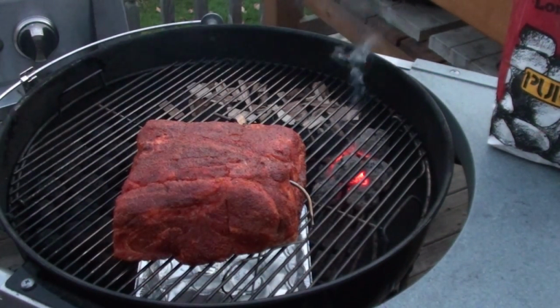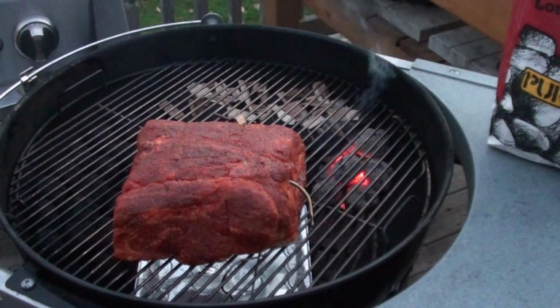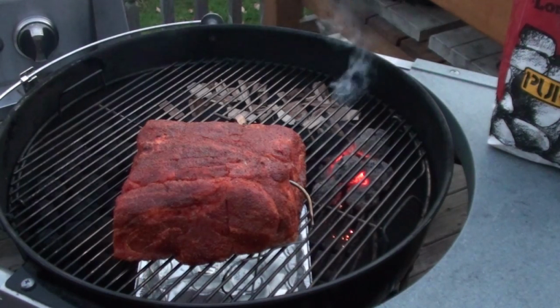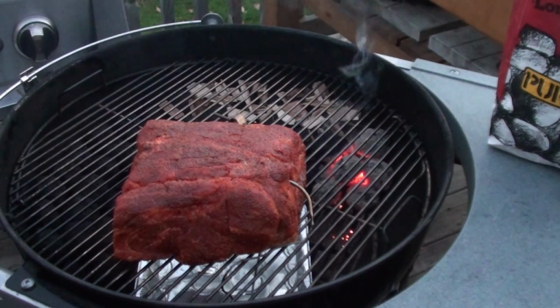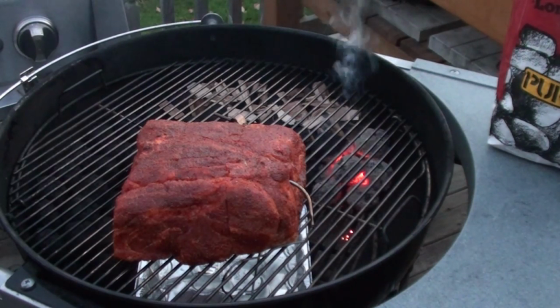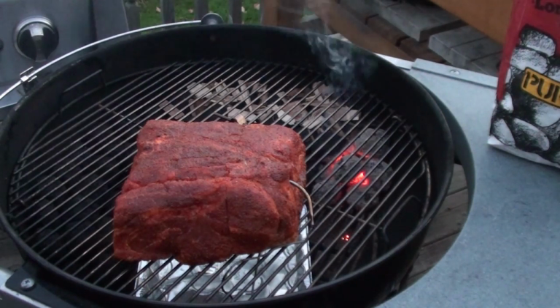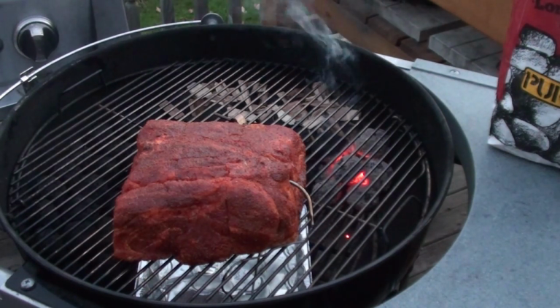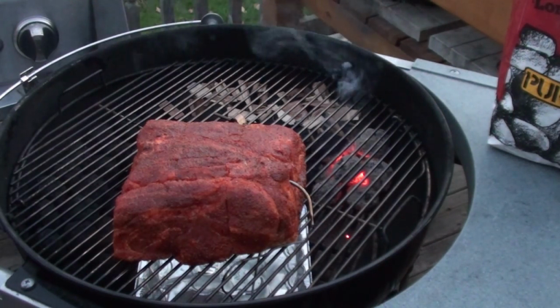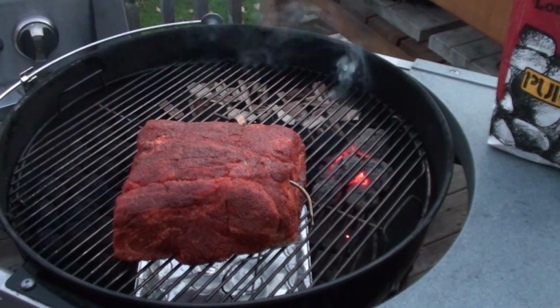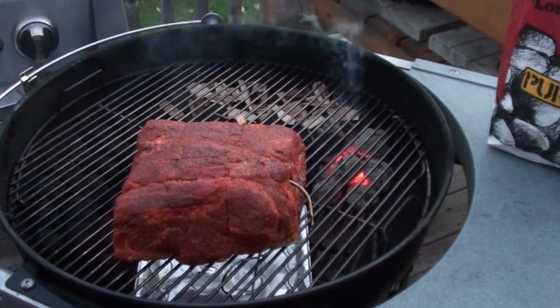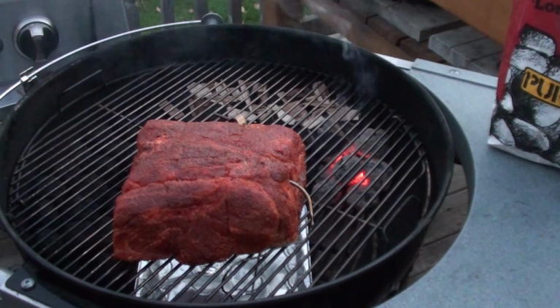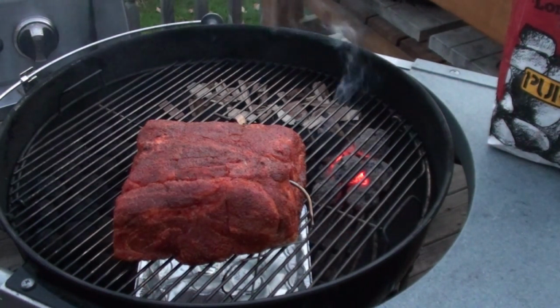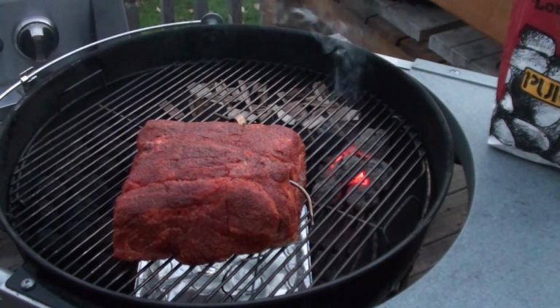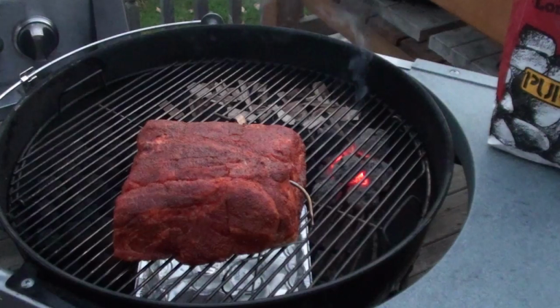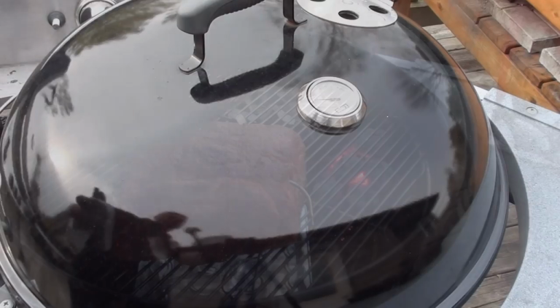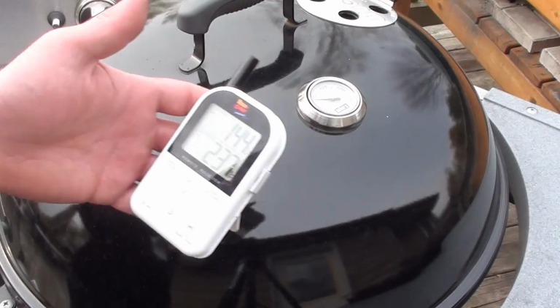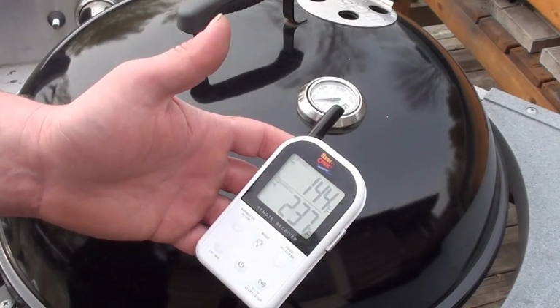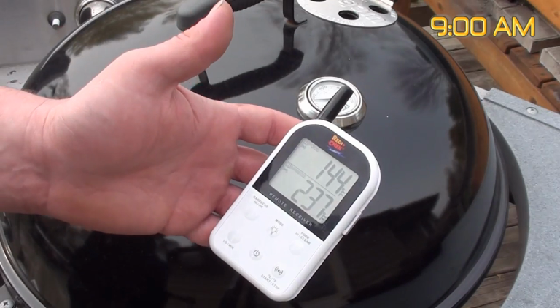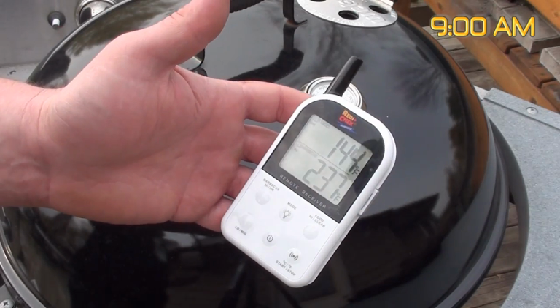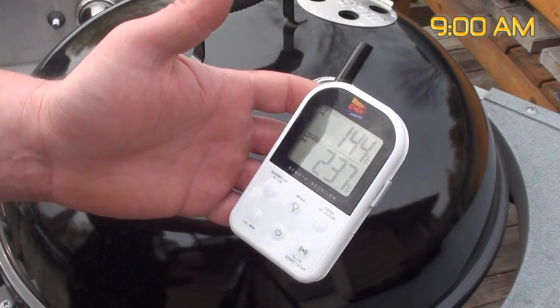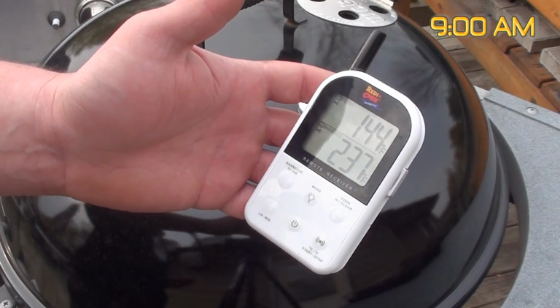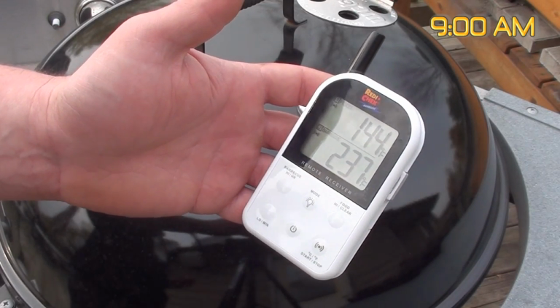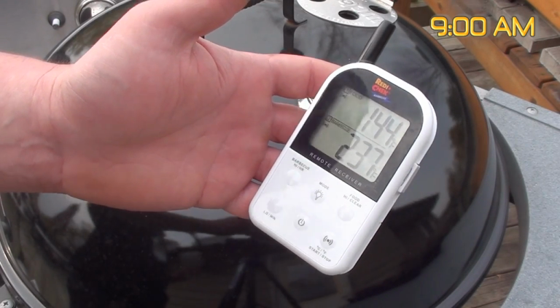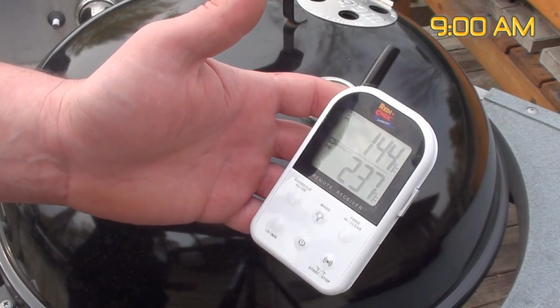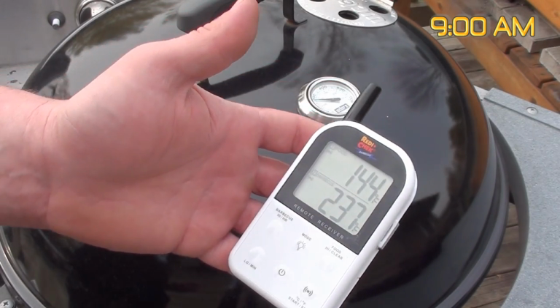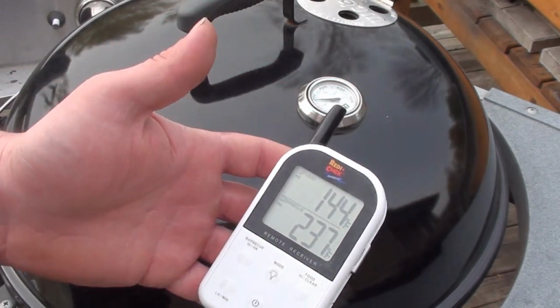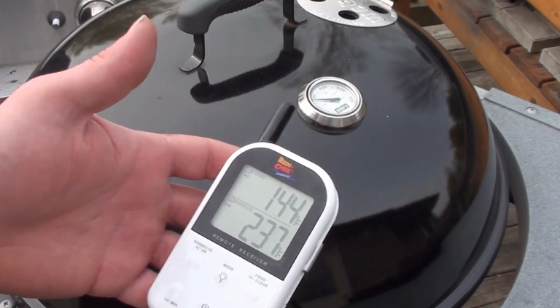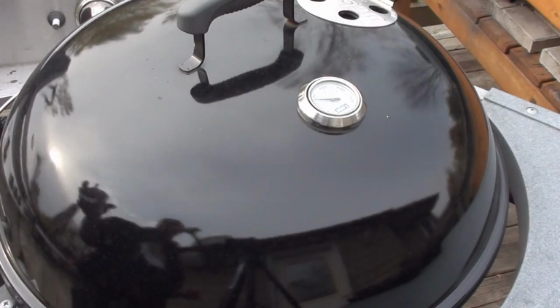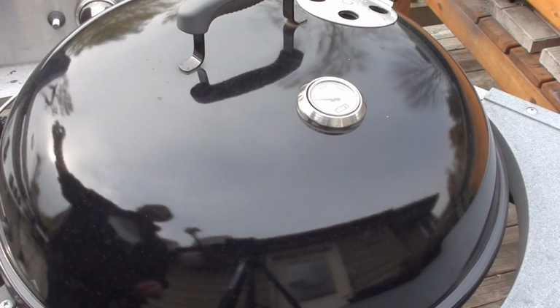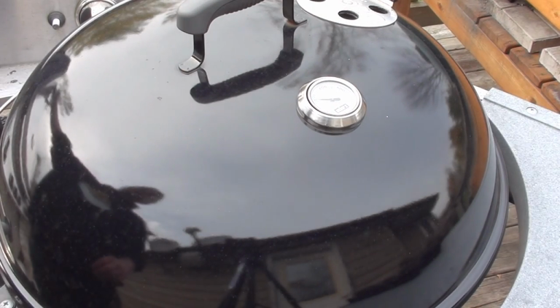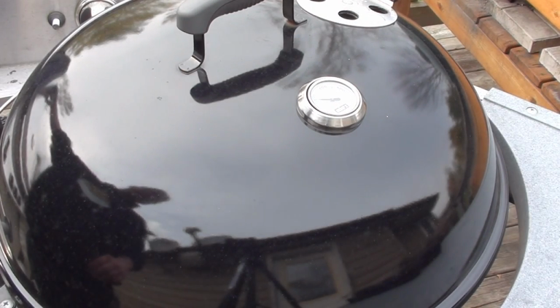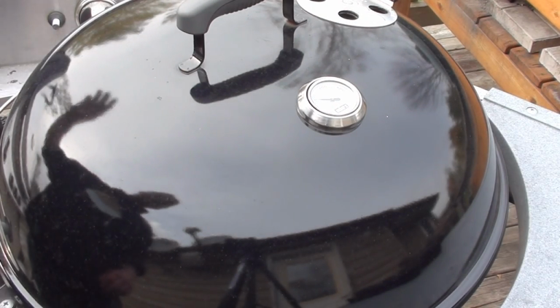Gonna shut the lid, let this cook overnight, and we'll check it in the morning. Nine o'clock in the morning — the barbecue is reading at 237°F with an internal temp of 144°F on the meat. Let's take a peek.